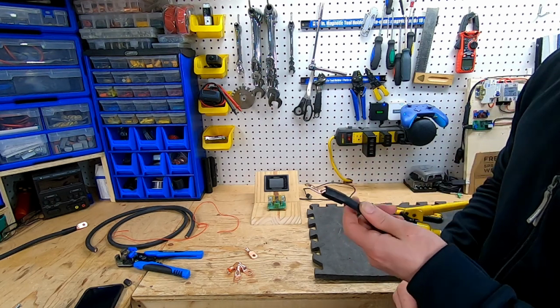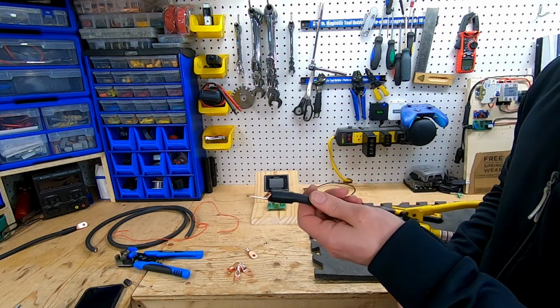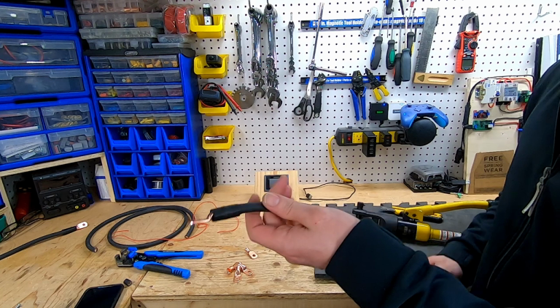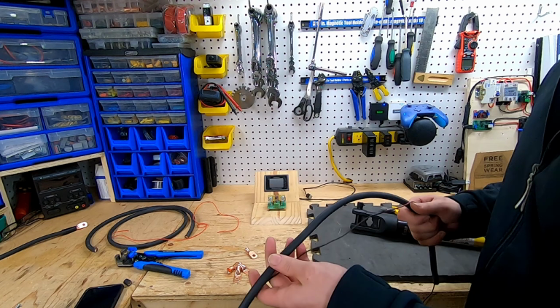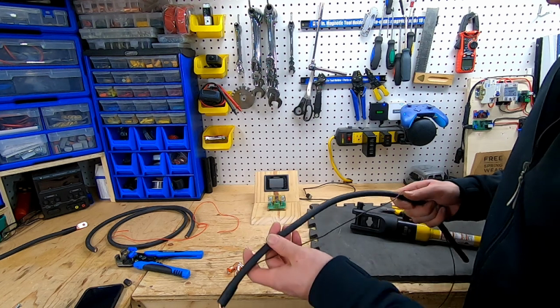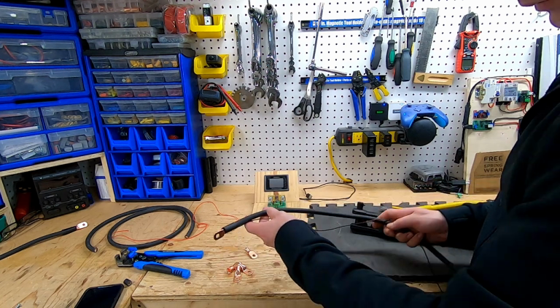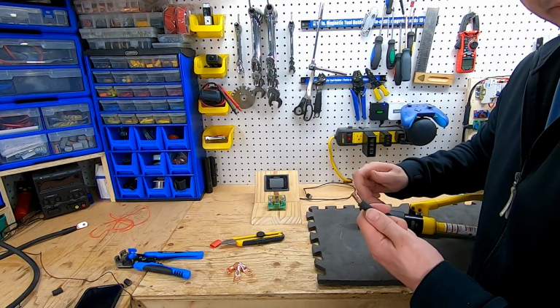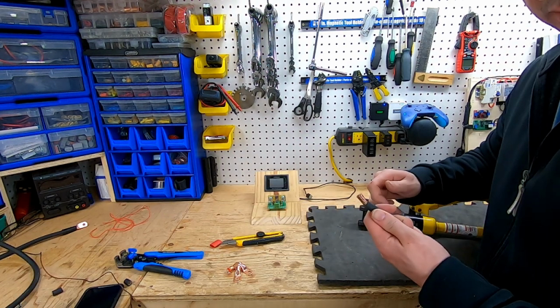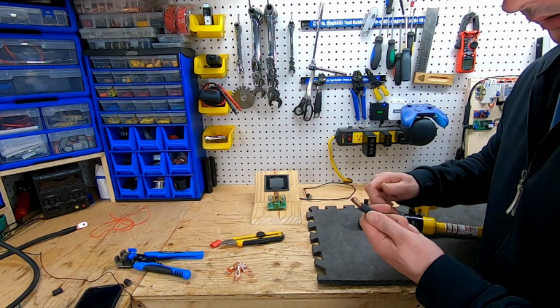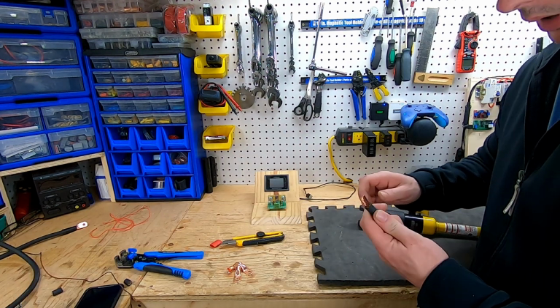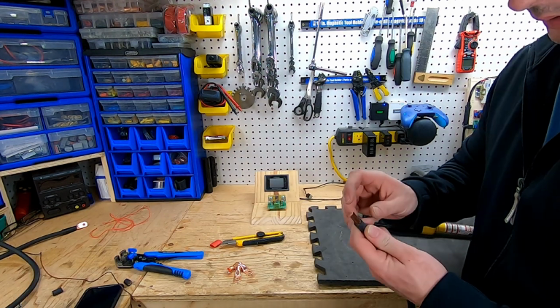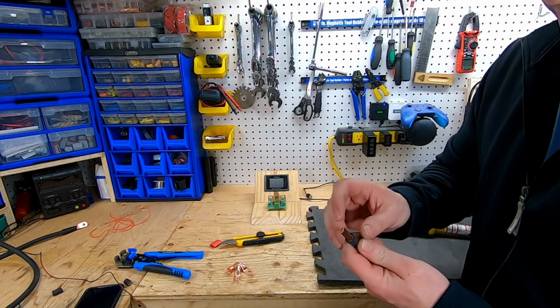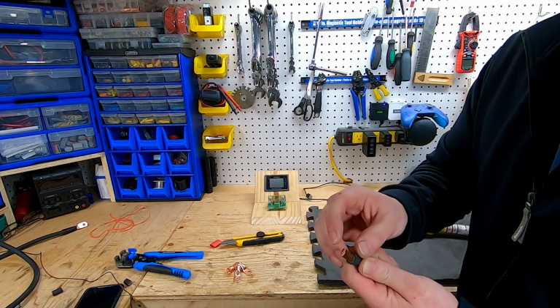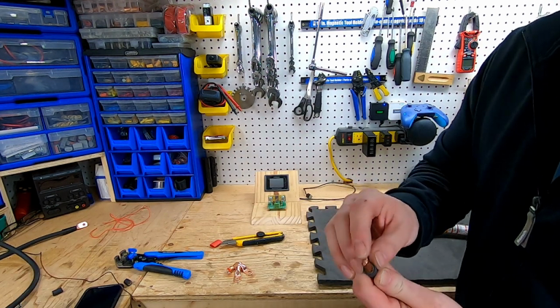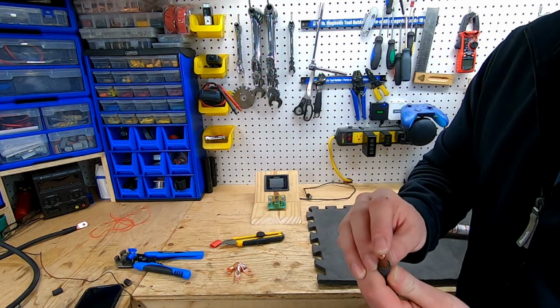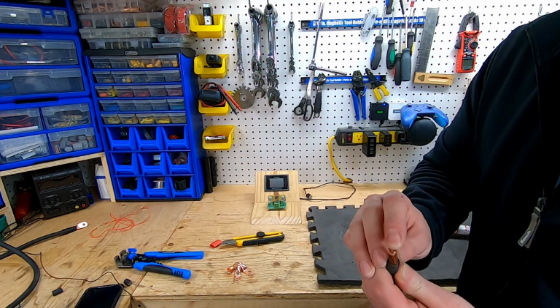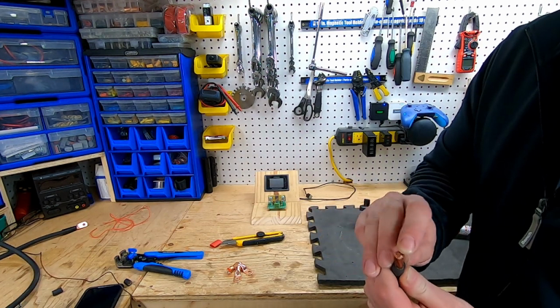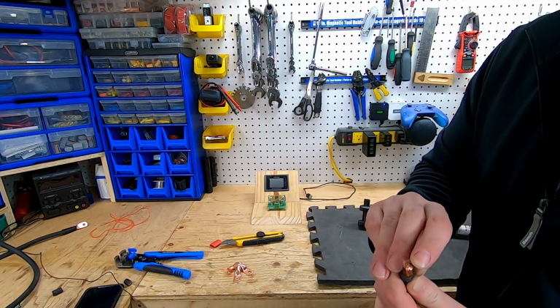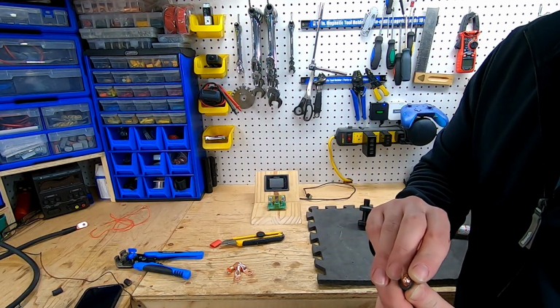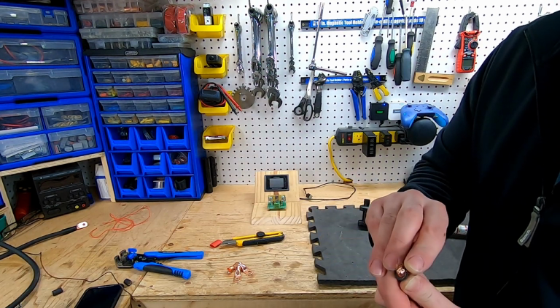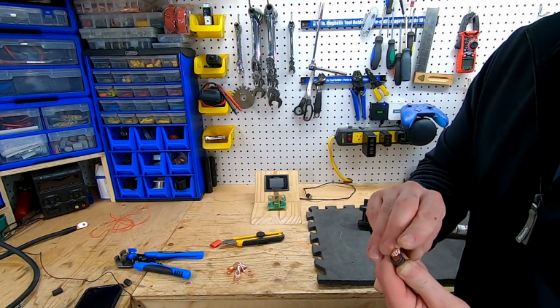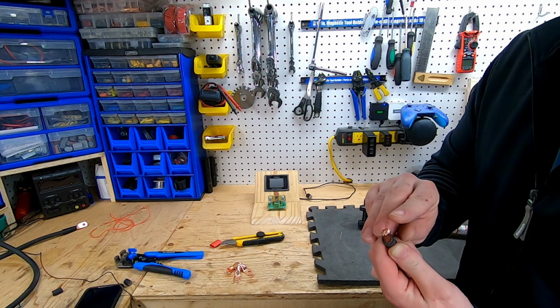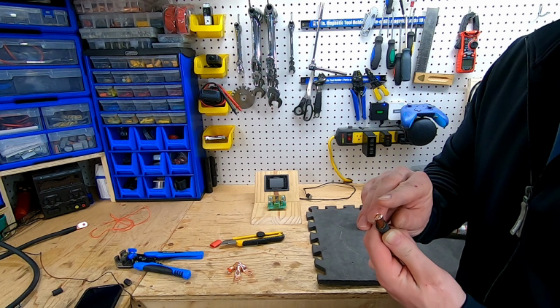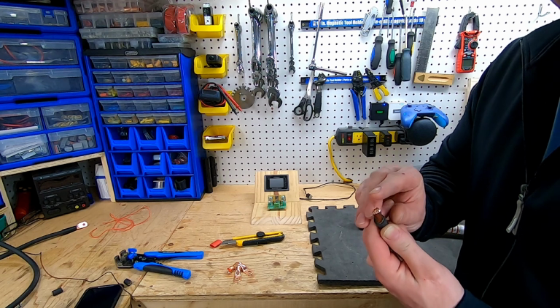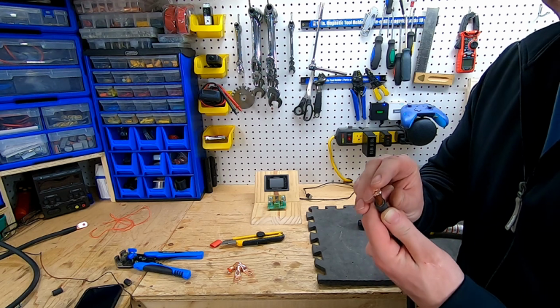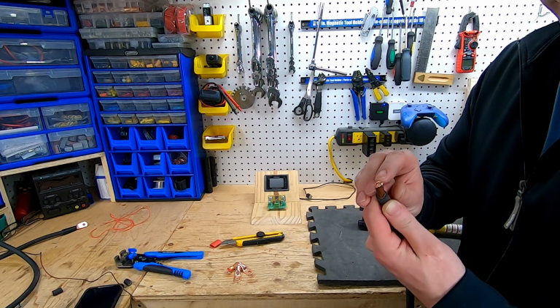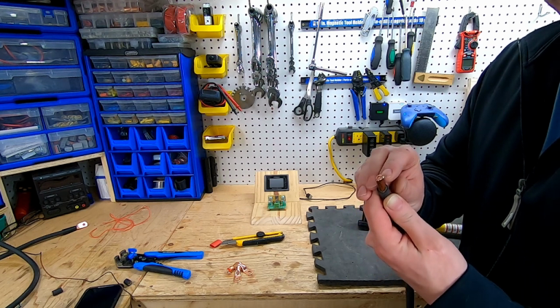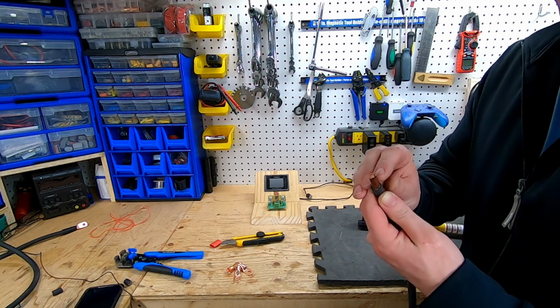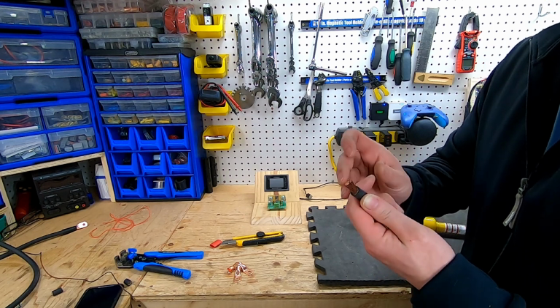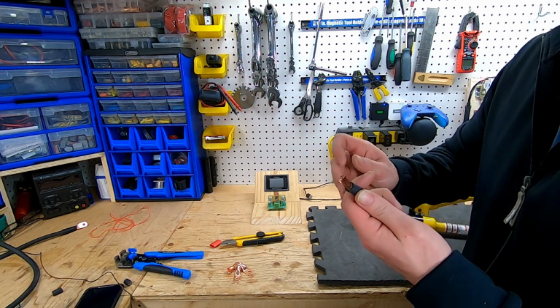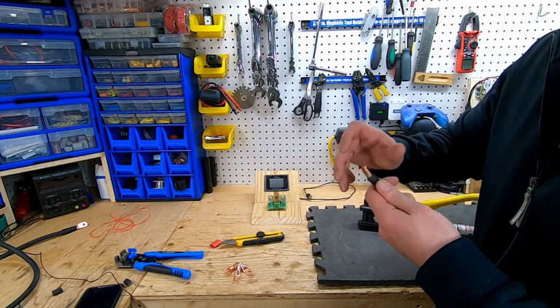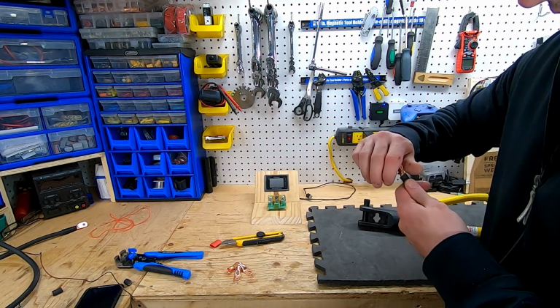Perfect, on to the next one. This is a welding cable — you can see it's multi-stranded, two gauge. Doesn't get much better than this.